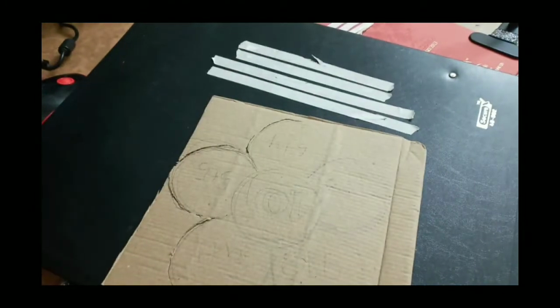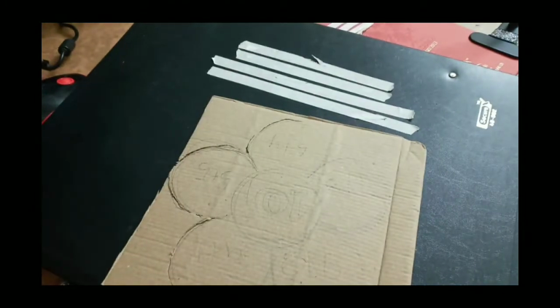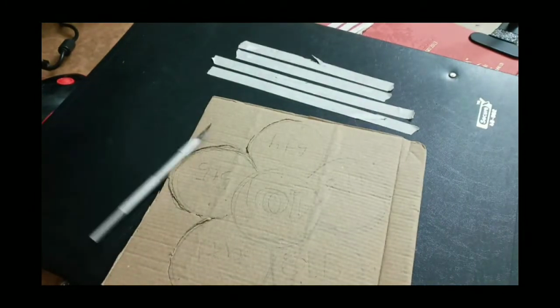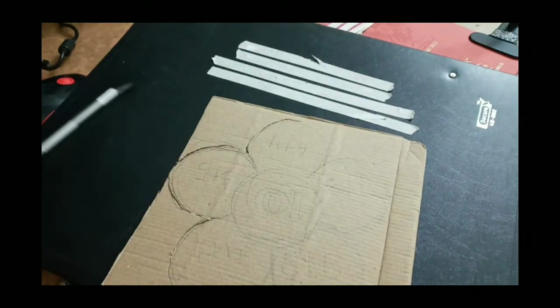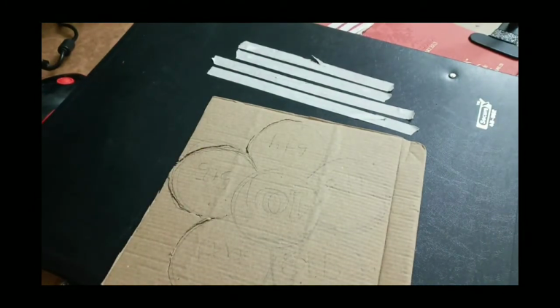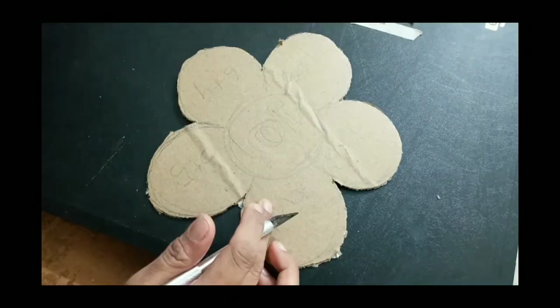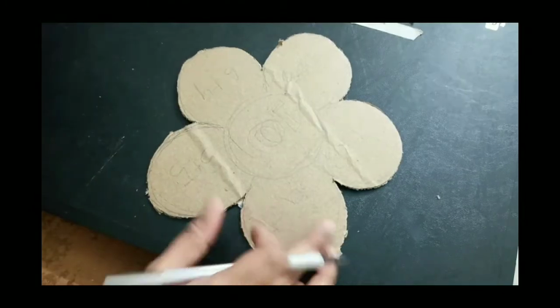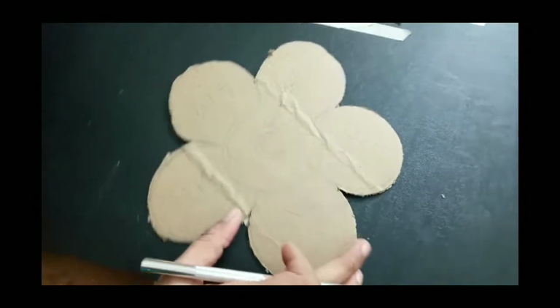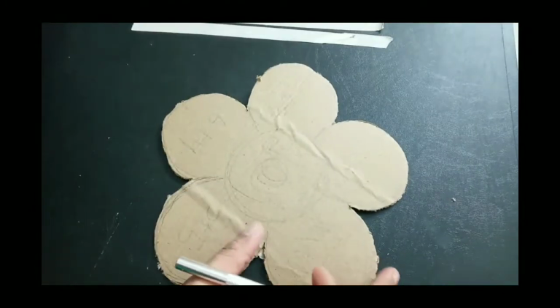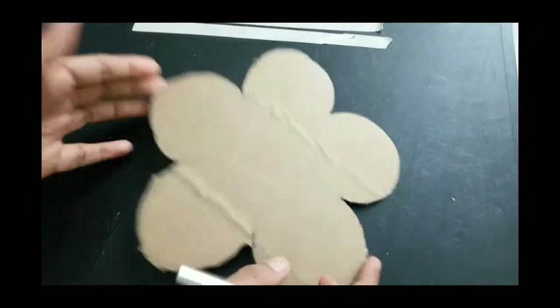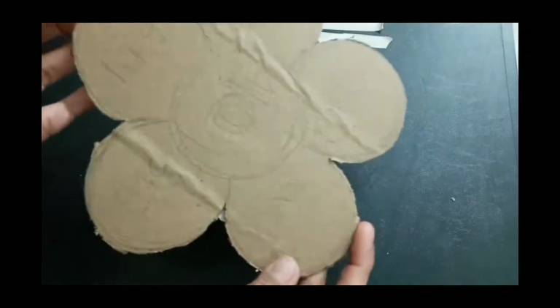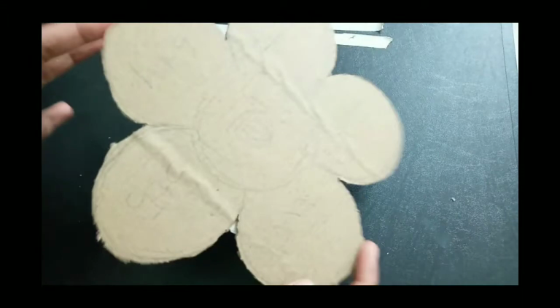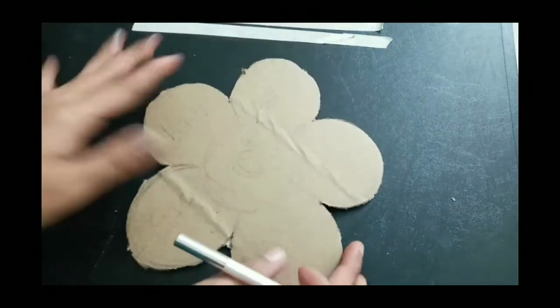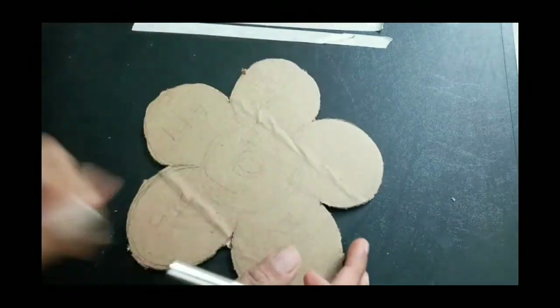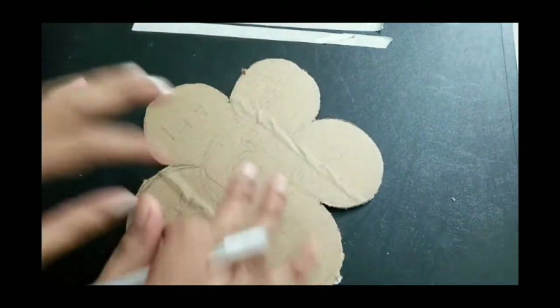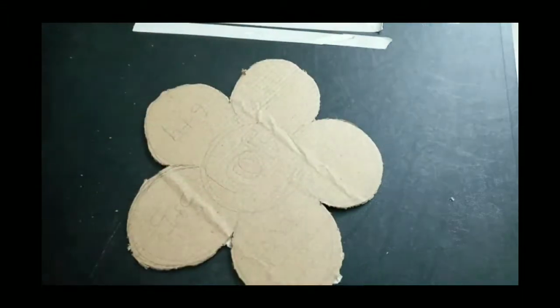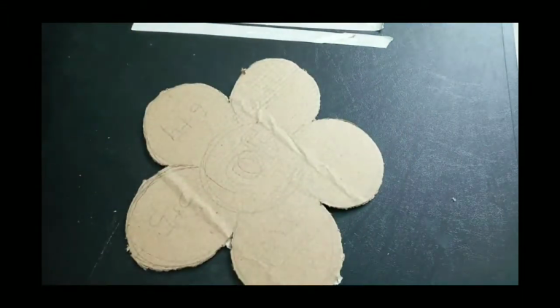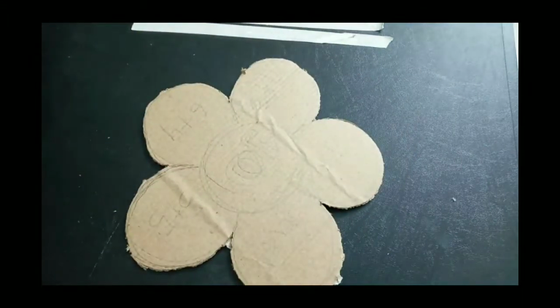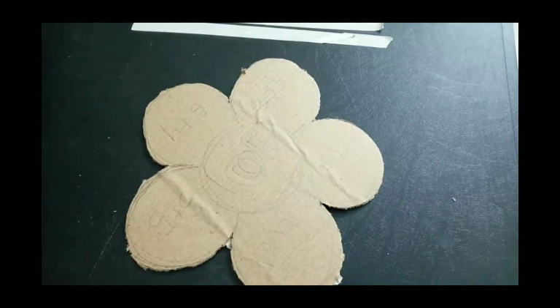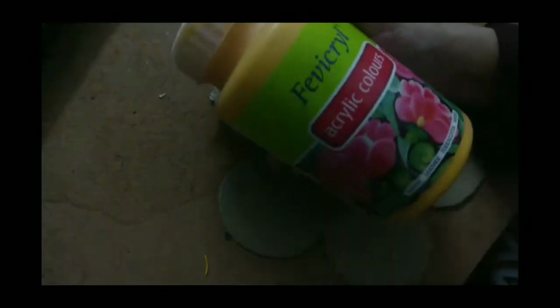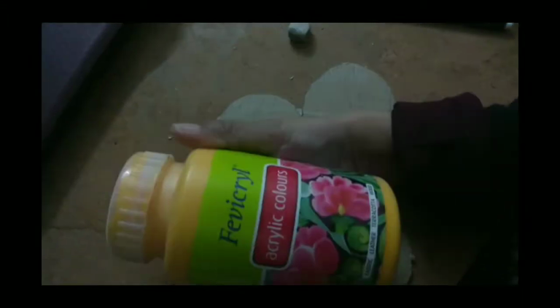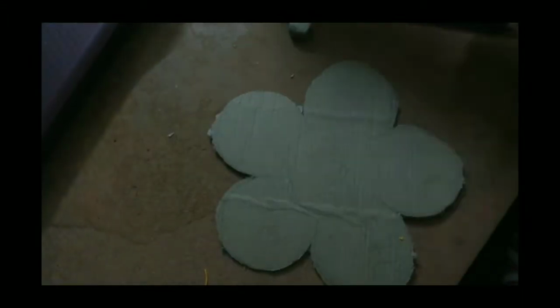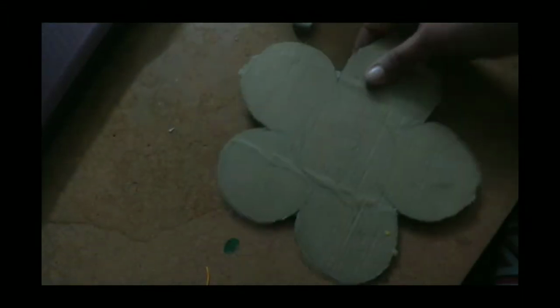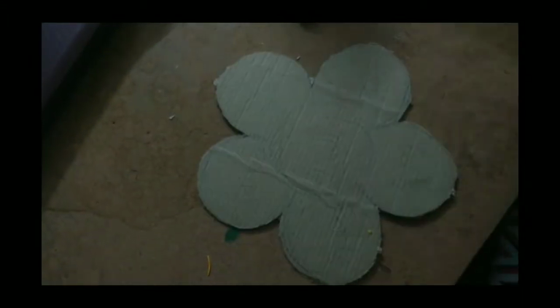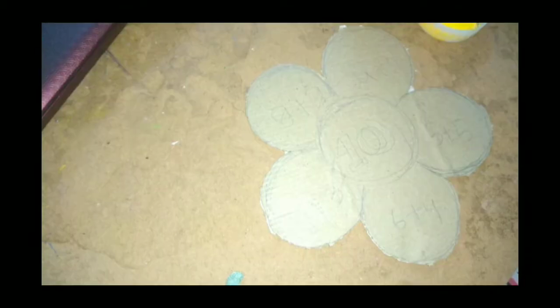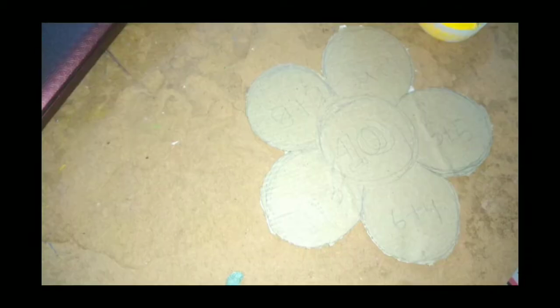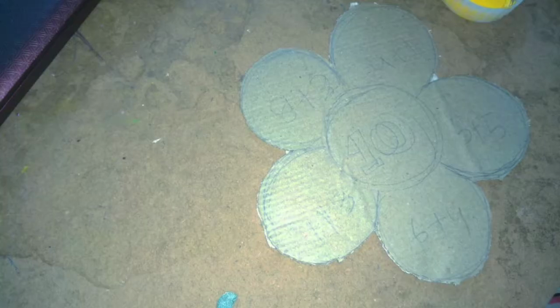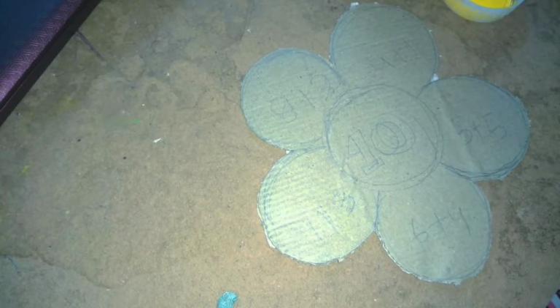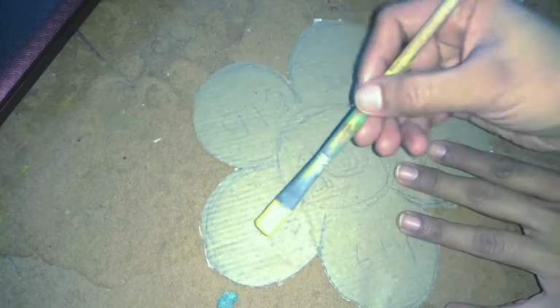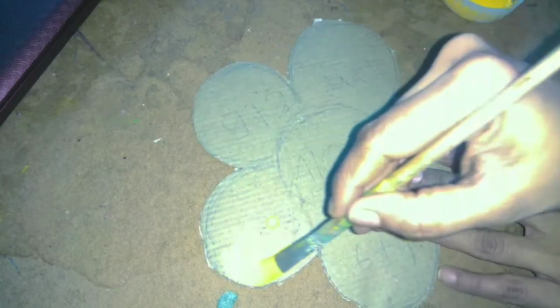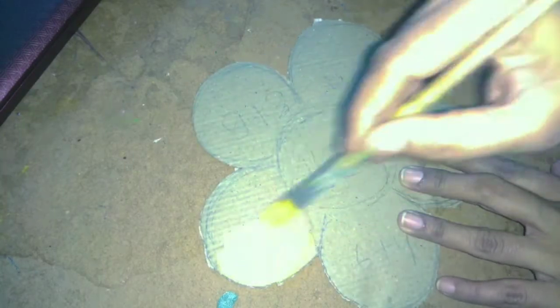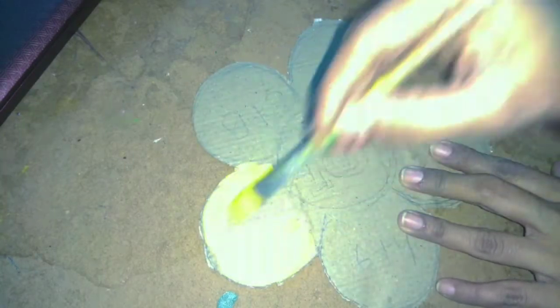After cutting, if you want to cut the sides, you can make a smooth texture with the sides.